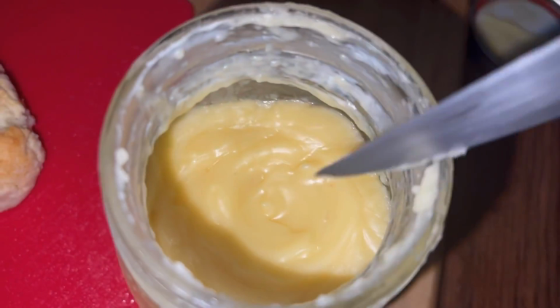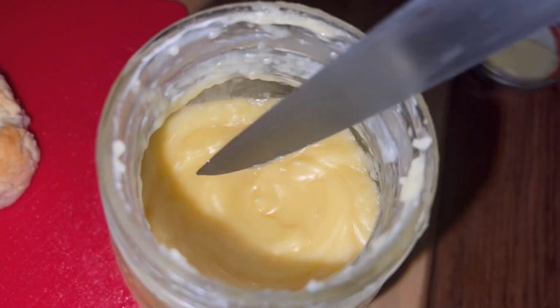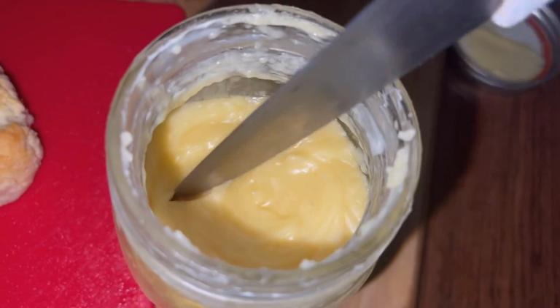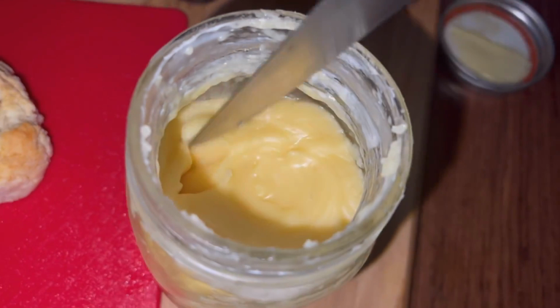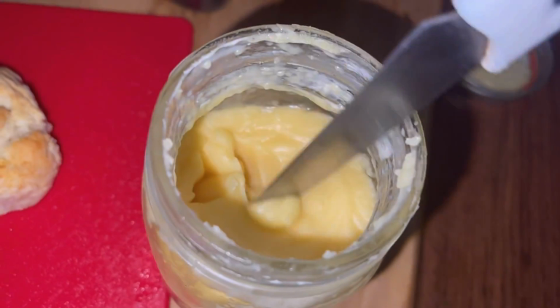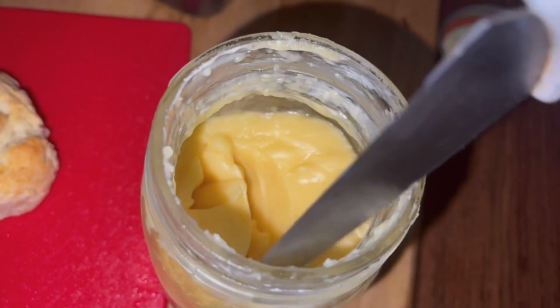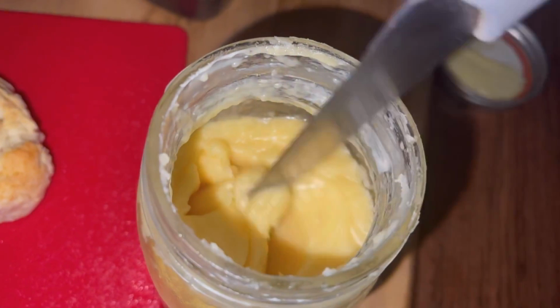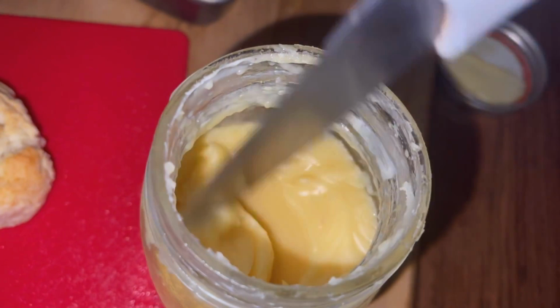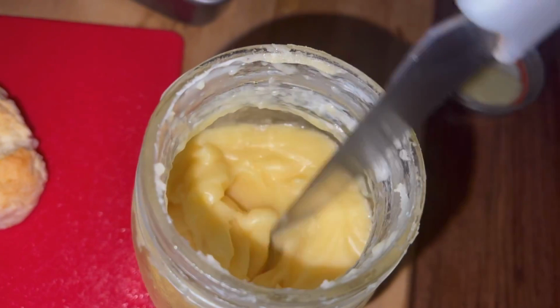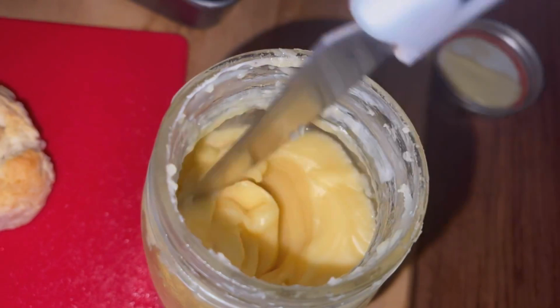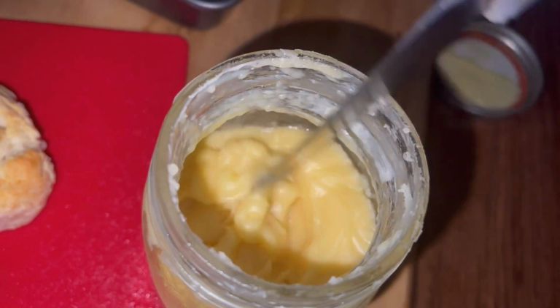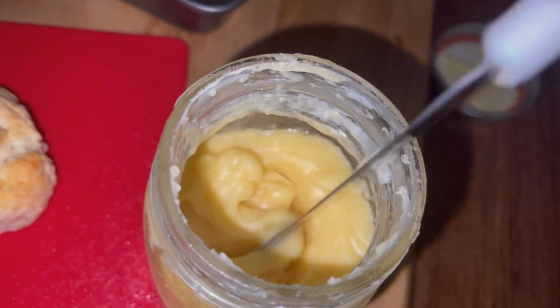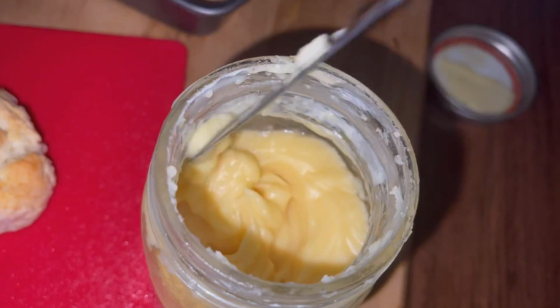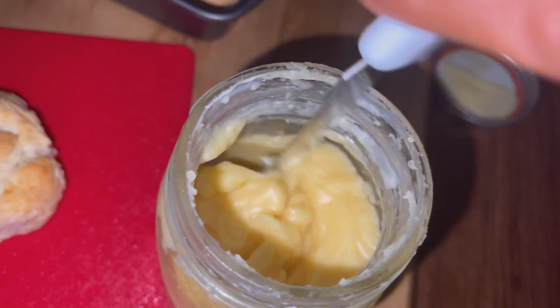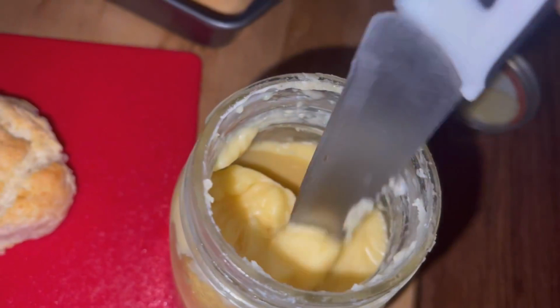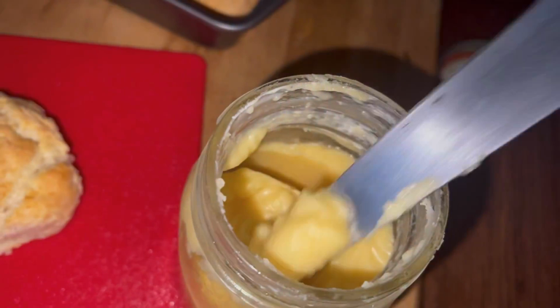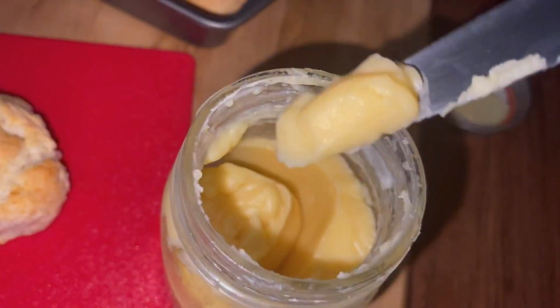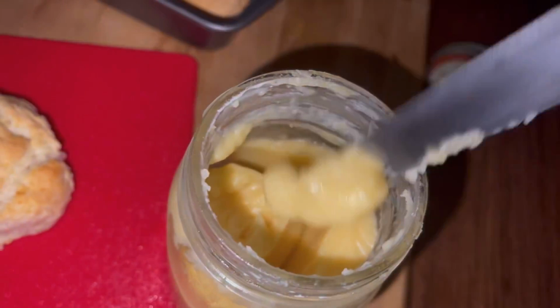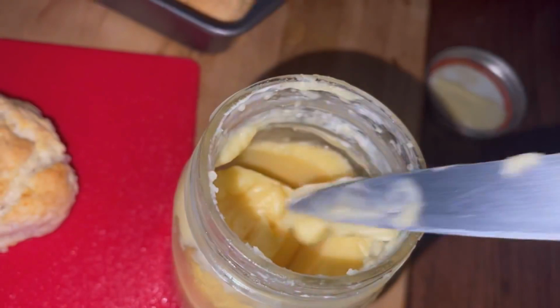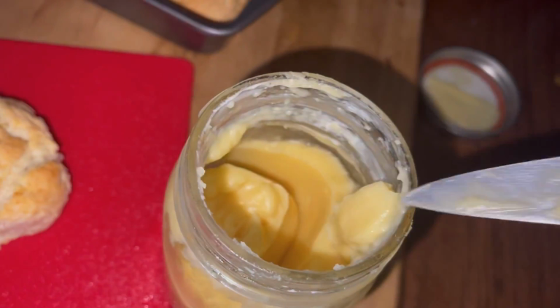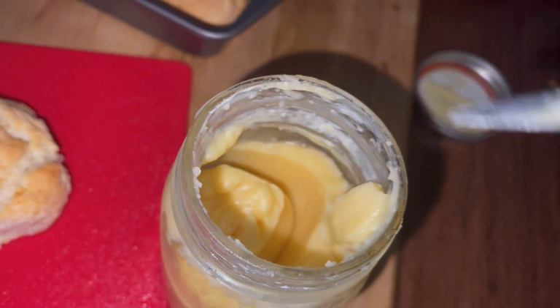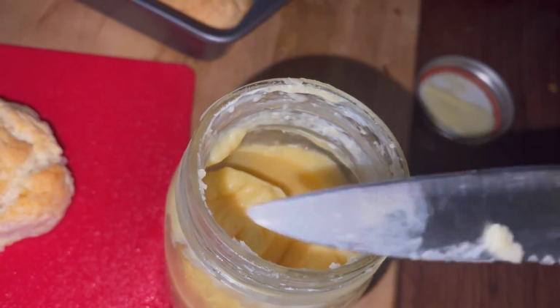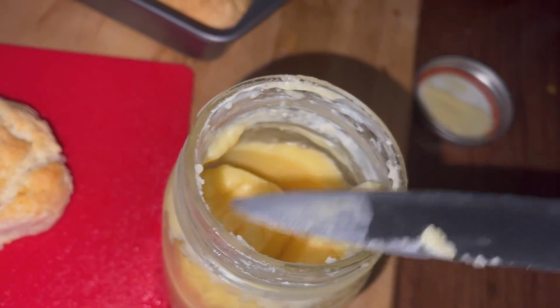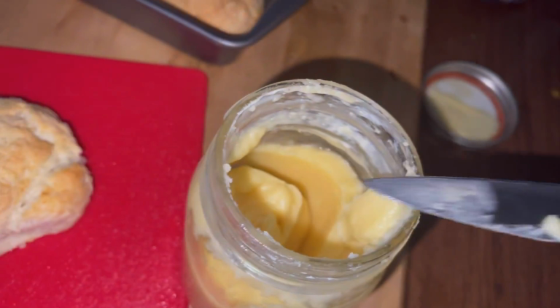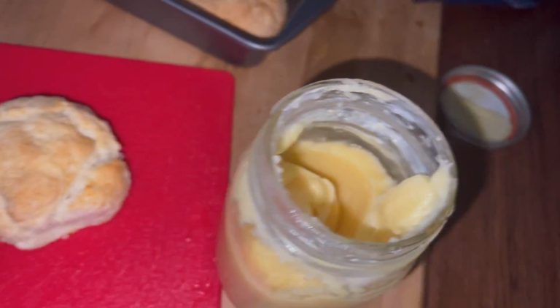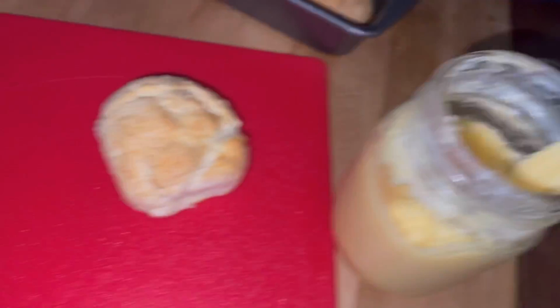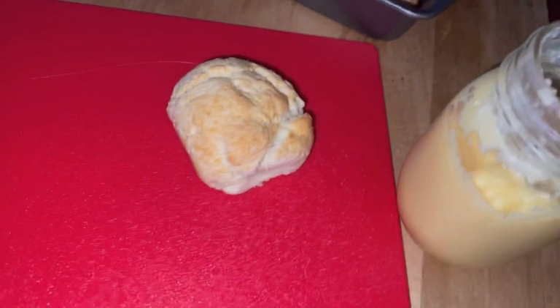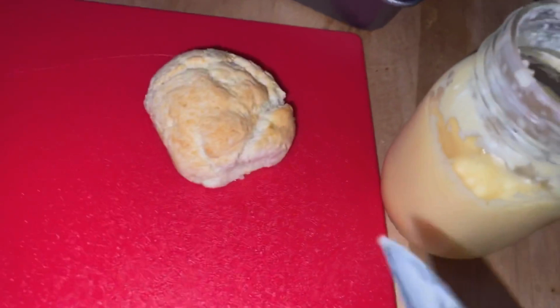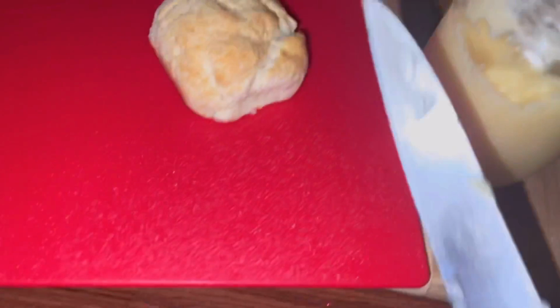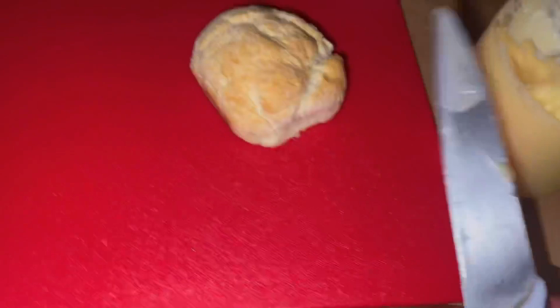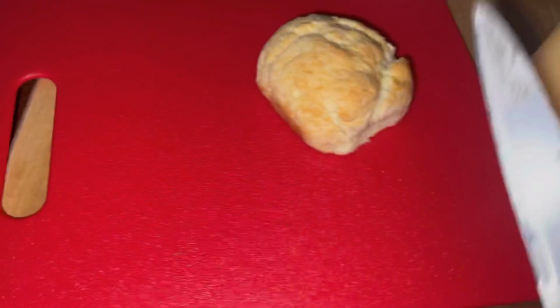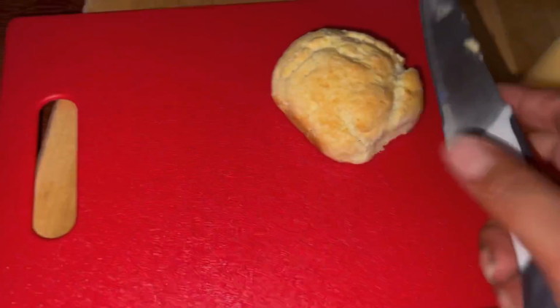I whip it again the second time. That's how it comes out — it's really soft and it is really good.